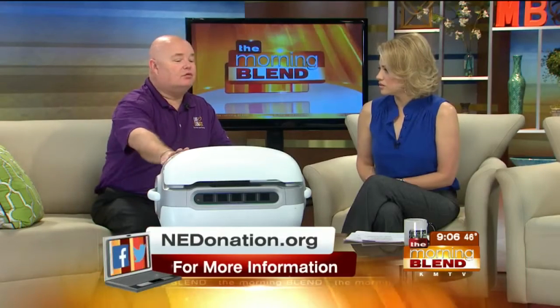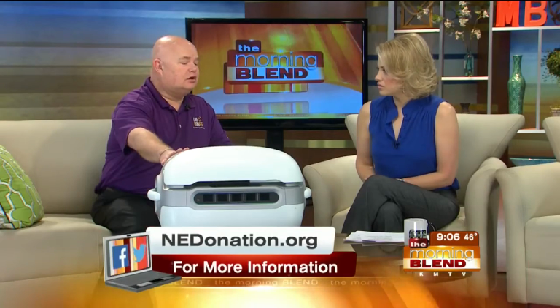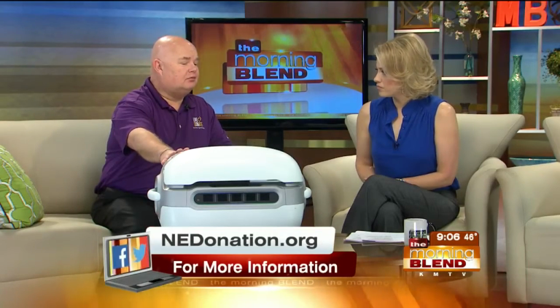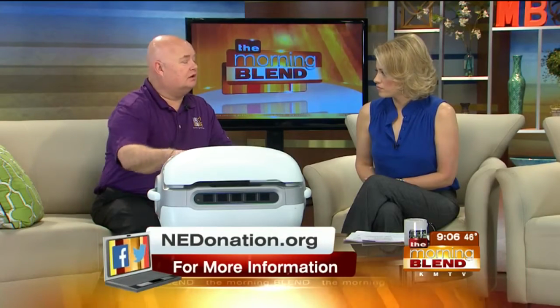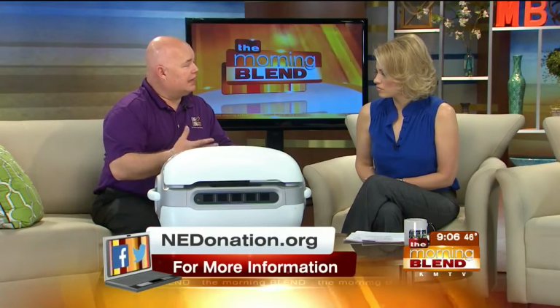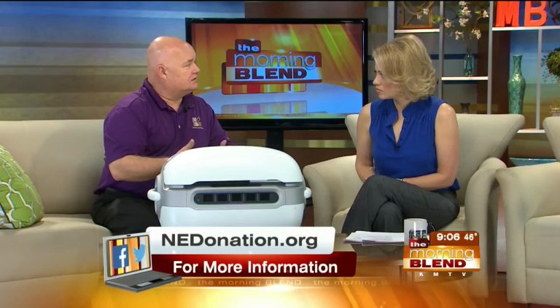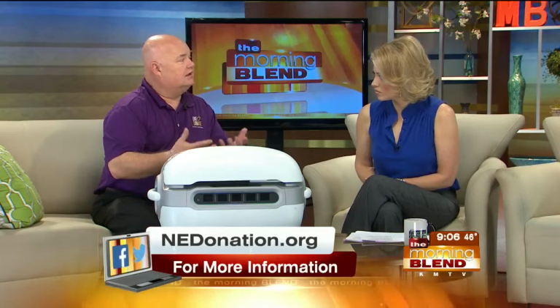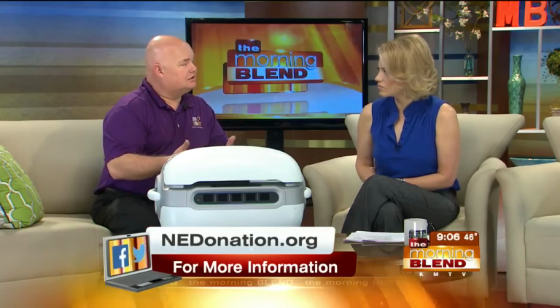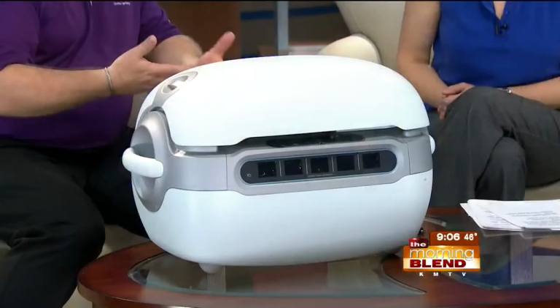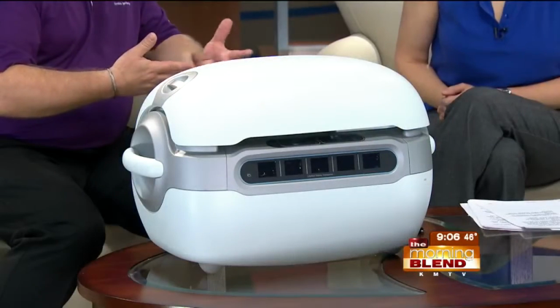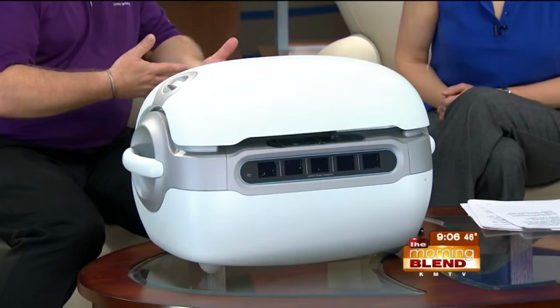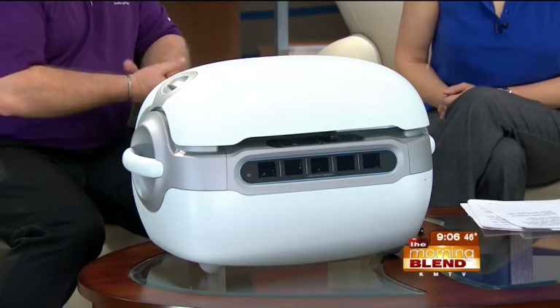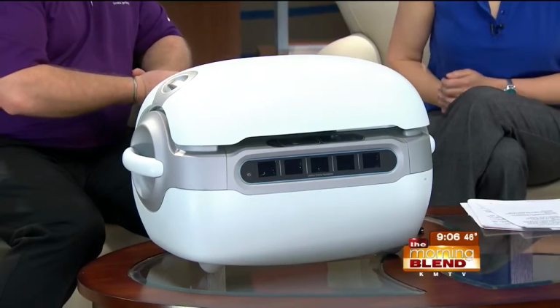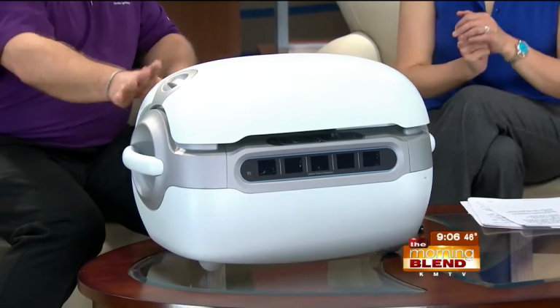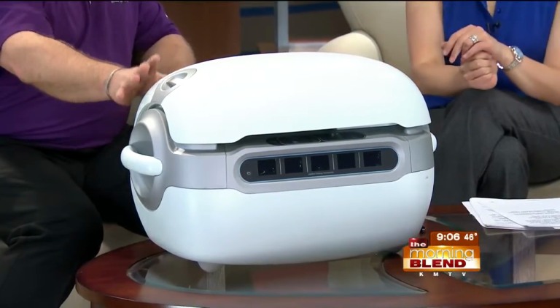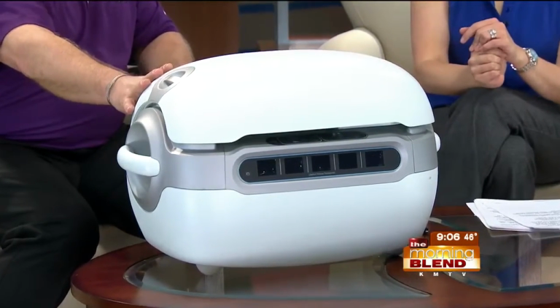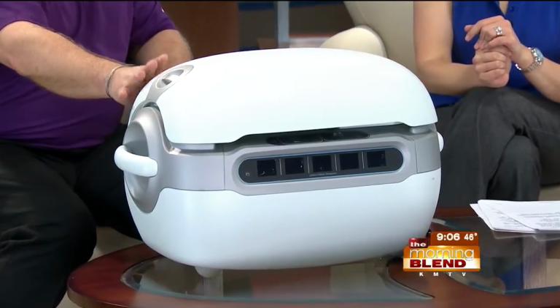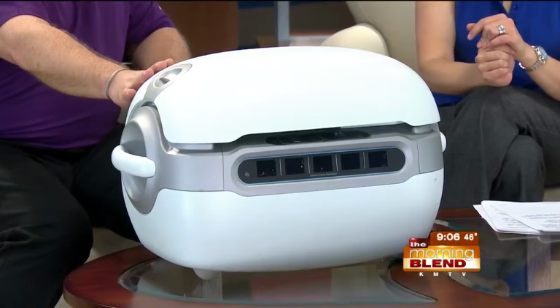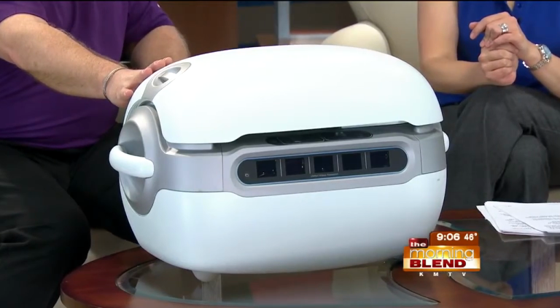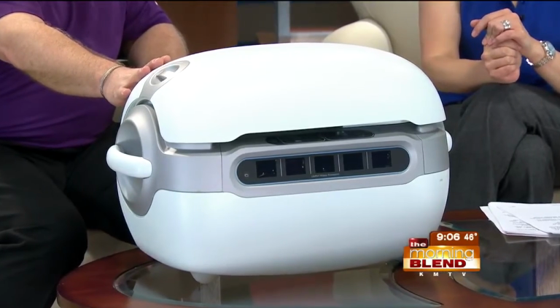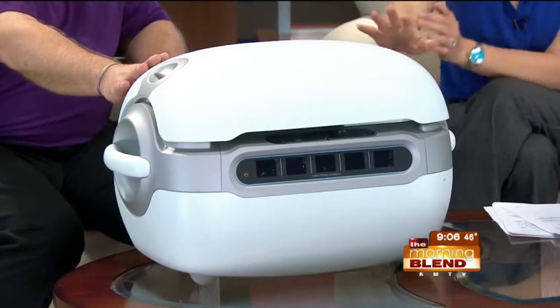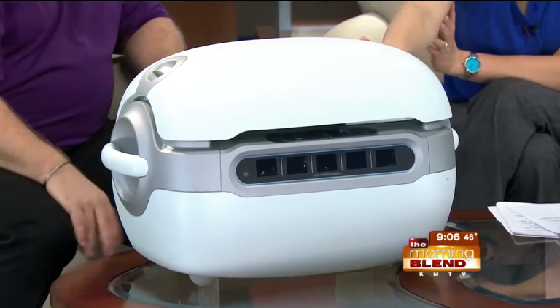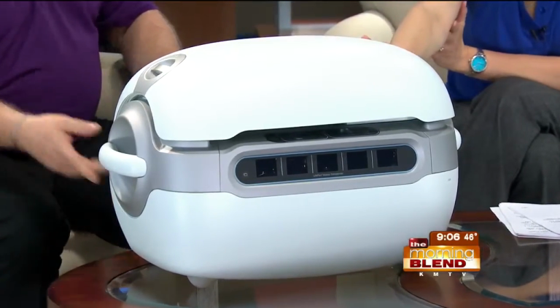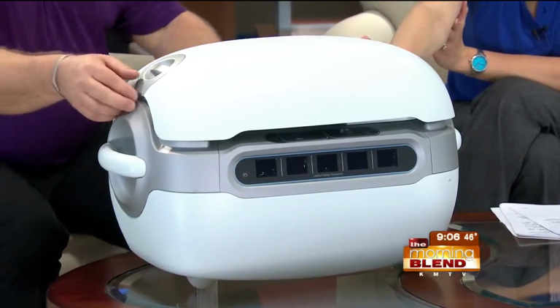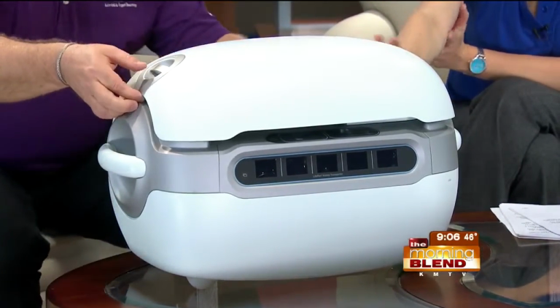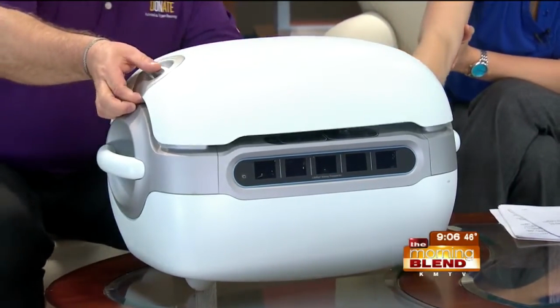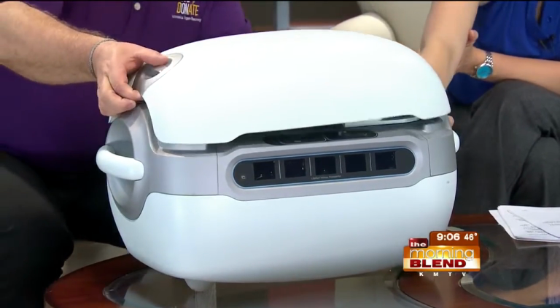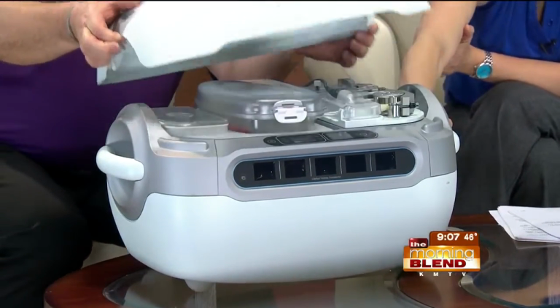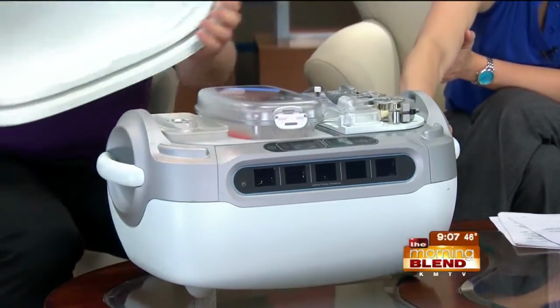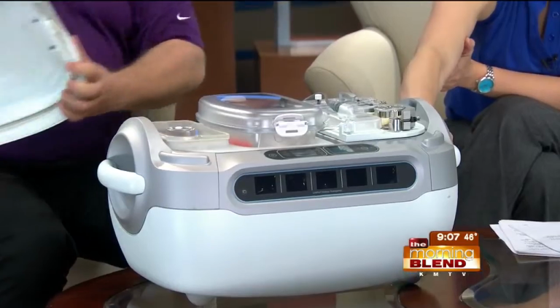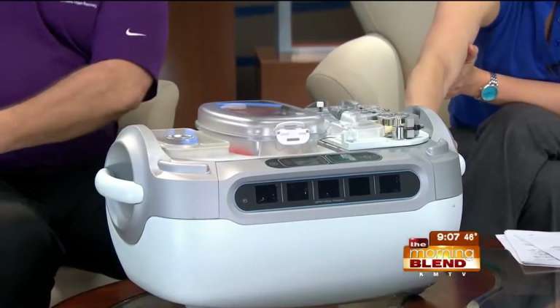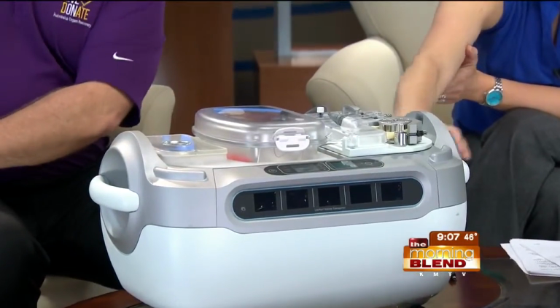Once we put the kidney on the pump, first of all it relaxes it and helps it rebound much quicker. But with this, it will now last up to 72 hours. Can you take the lid off so our viewers get a look? You said 72 hours inside — so how does it work exactly?